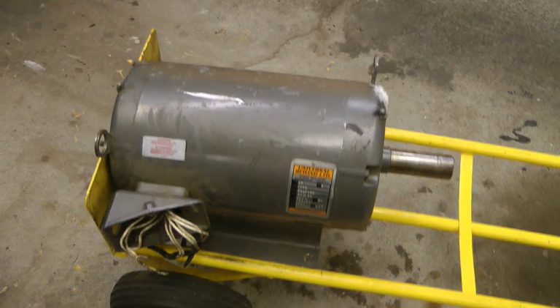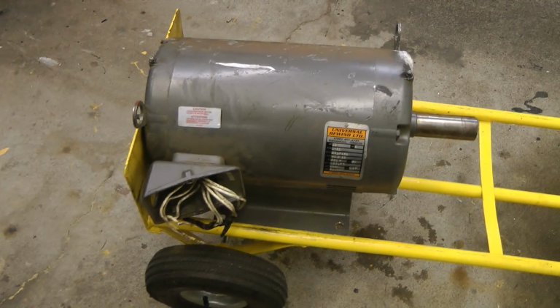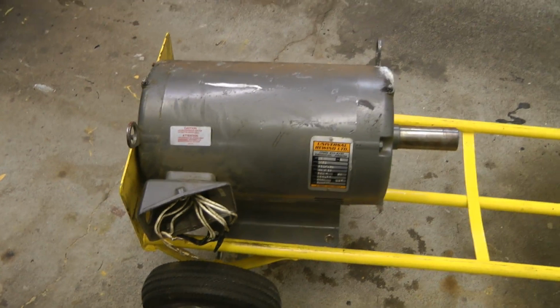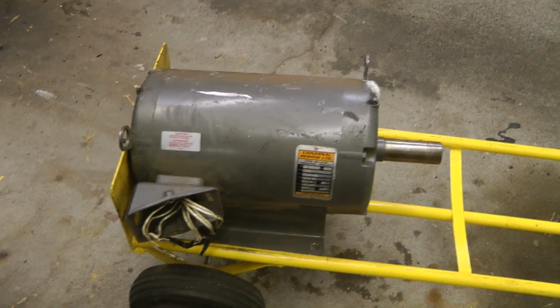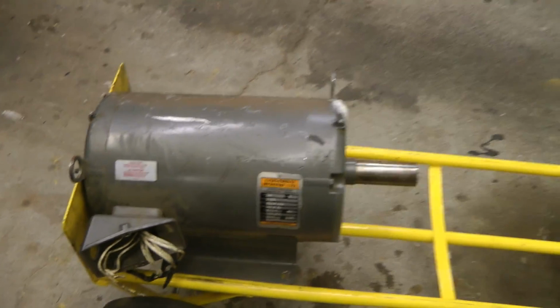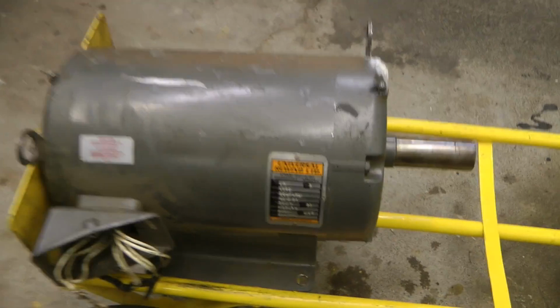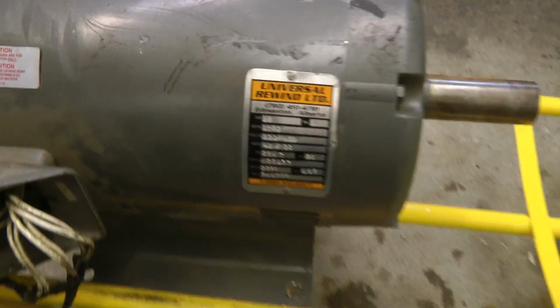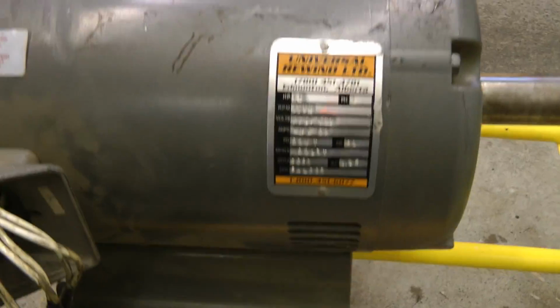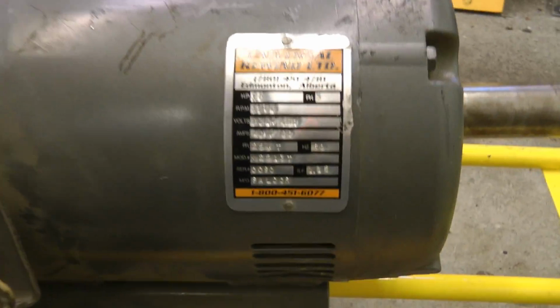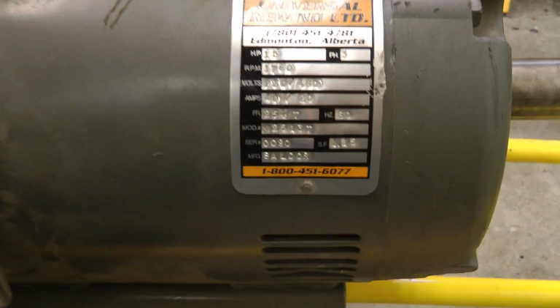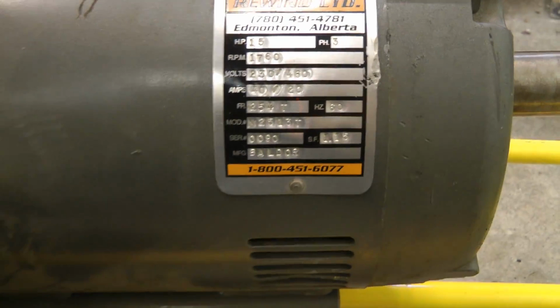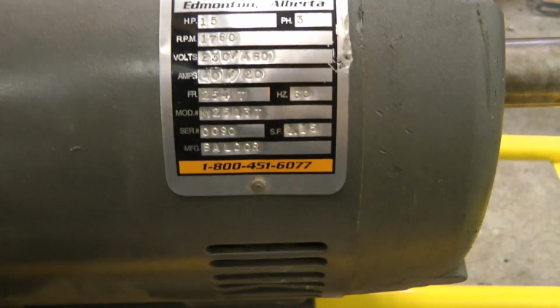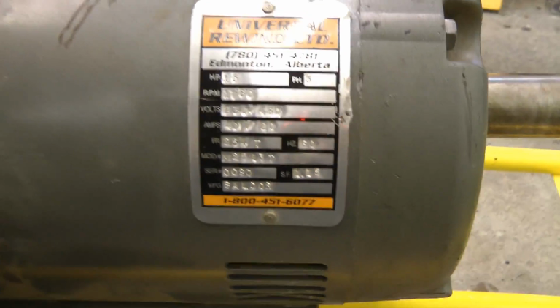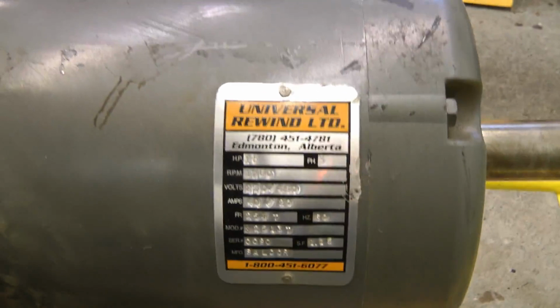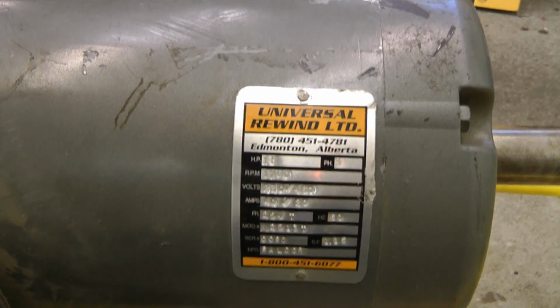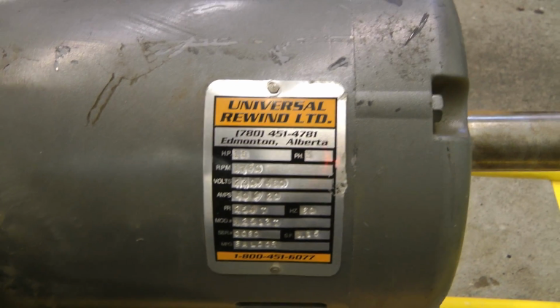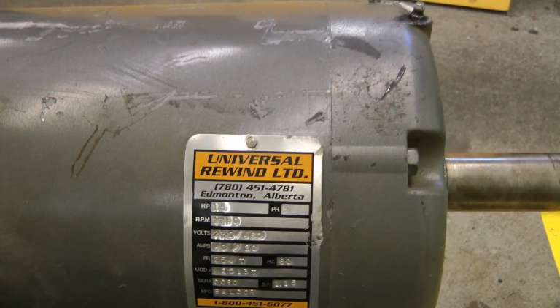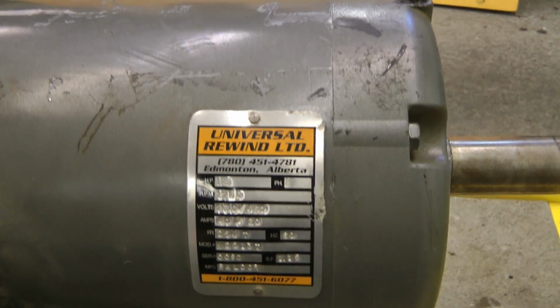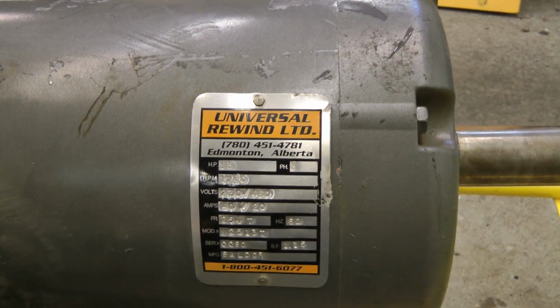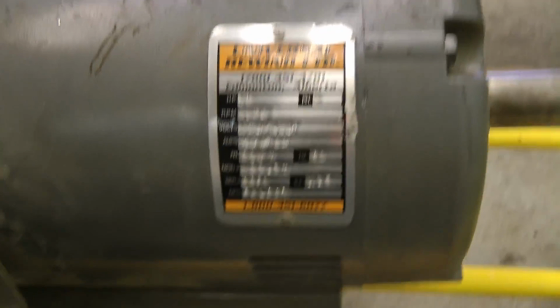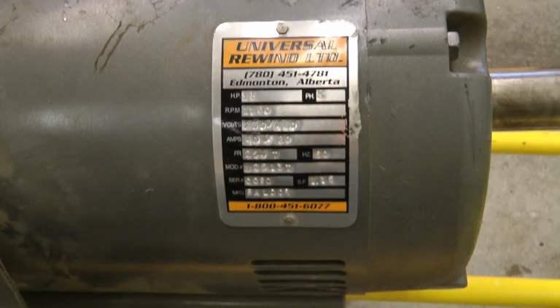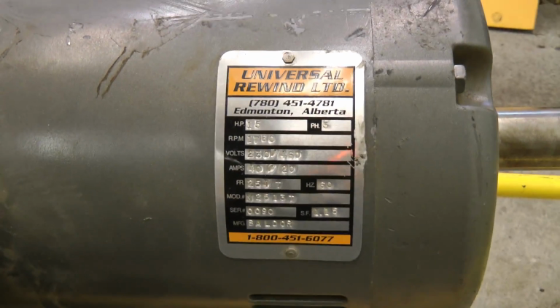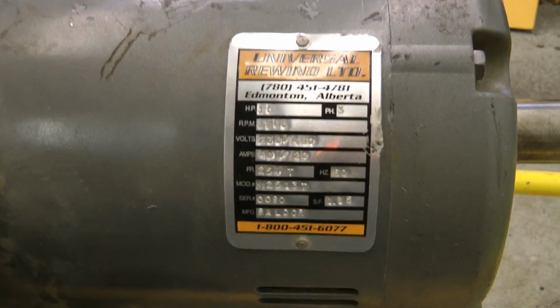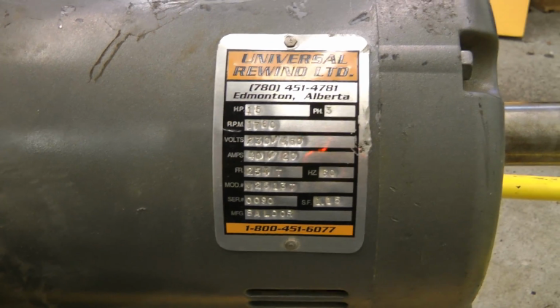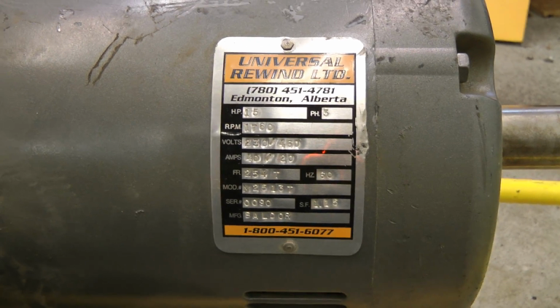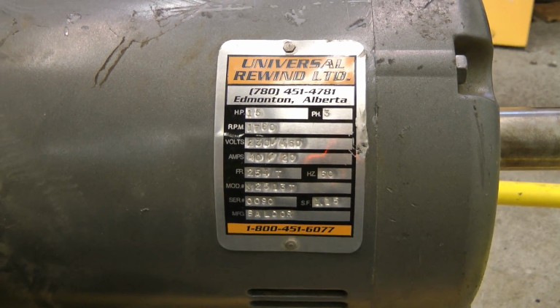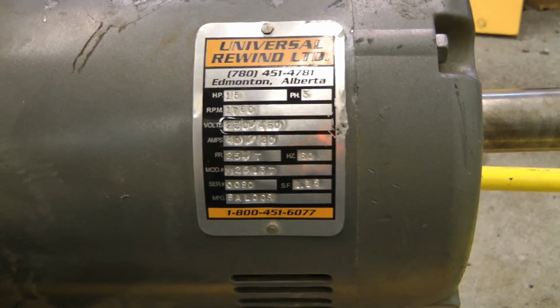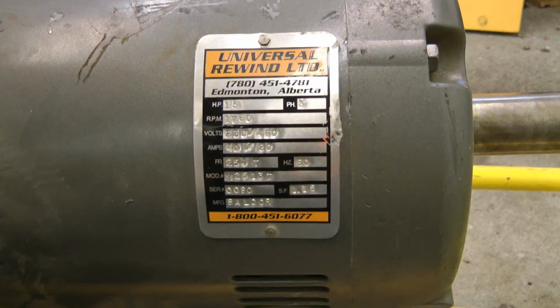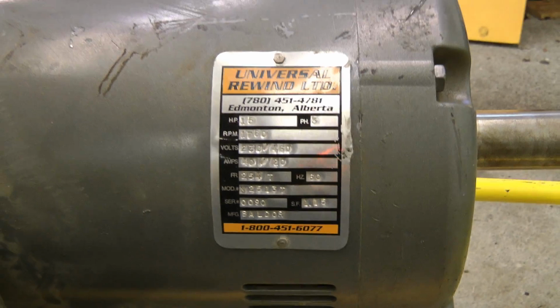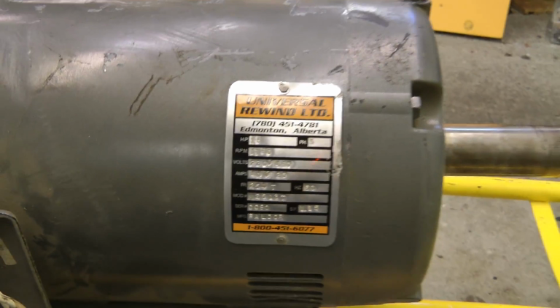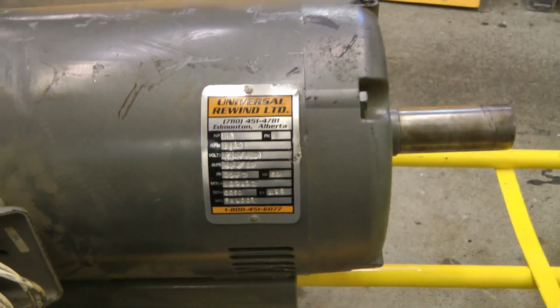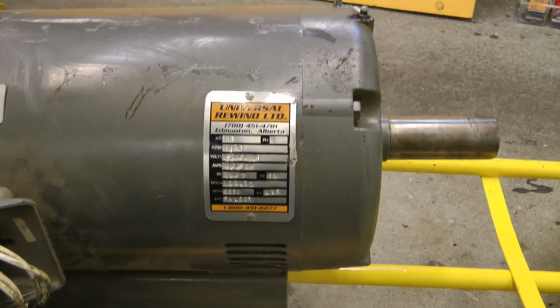To do this you need a three-phase motor. This is originally a Baldor motor, rewound by Universal Rewind Limited — 15 horsepower, 240/480 volts. This should do quite appropriately.